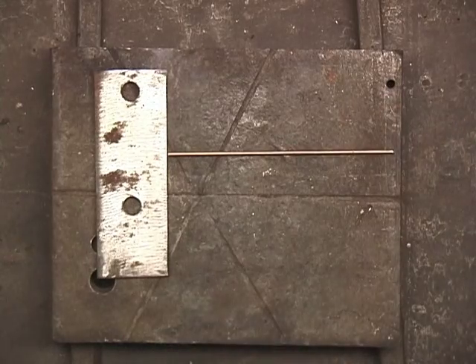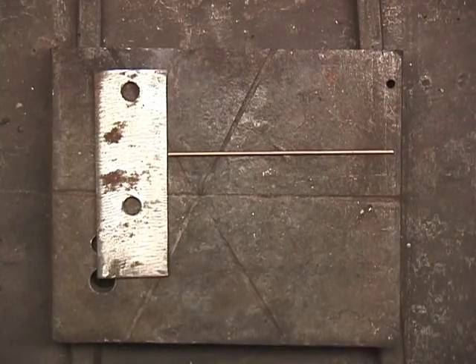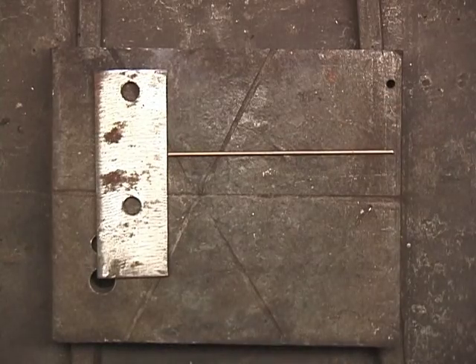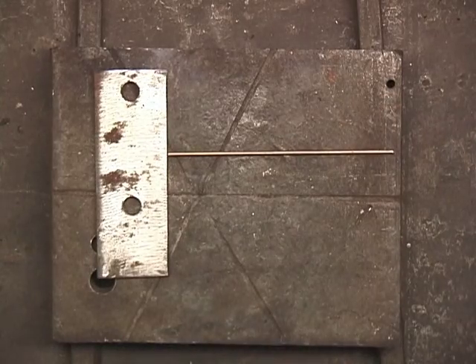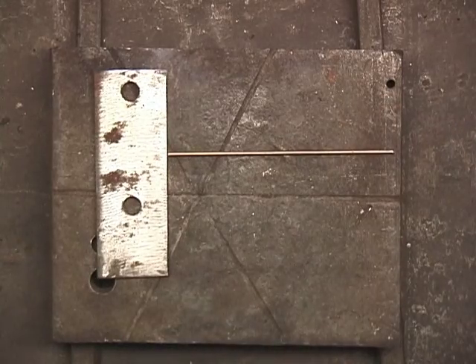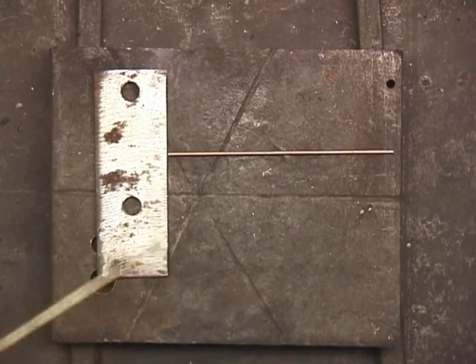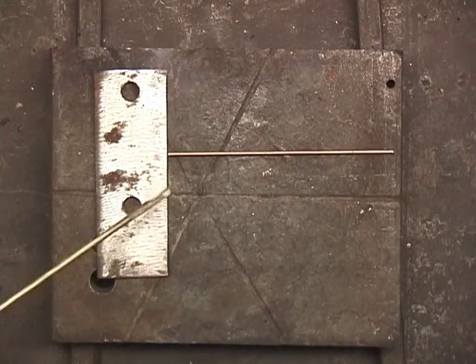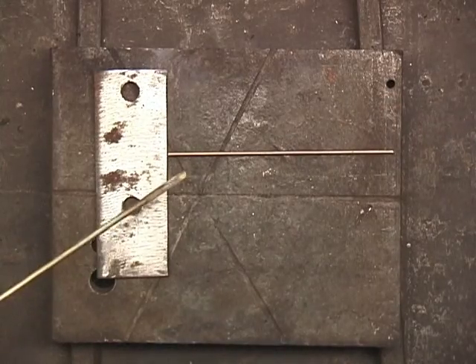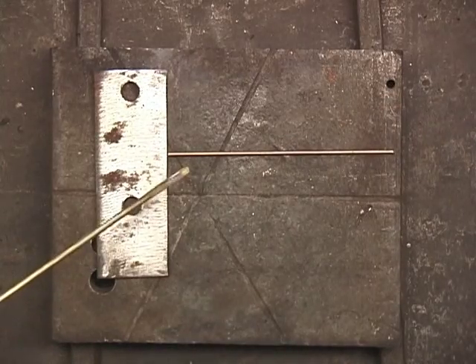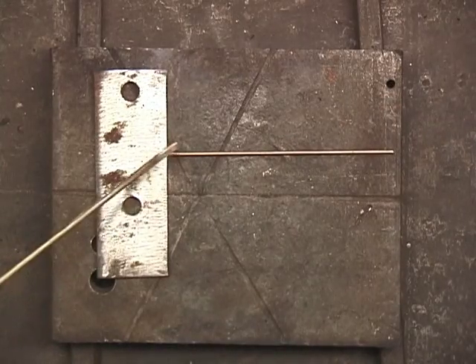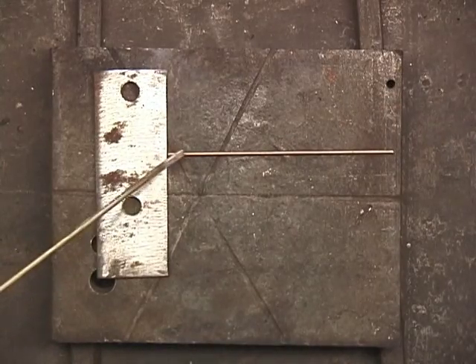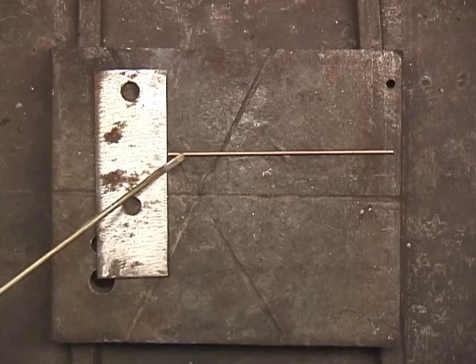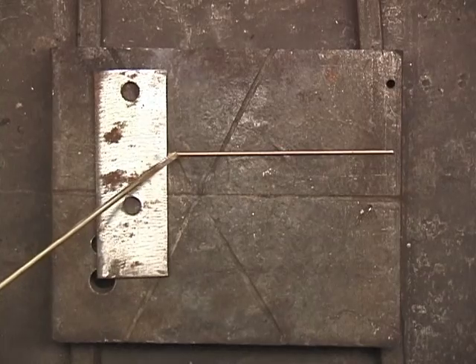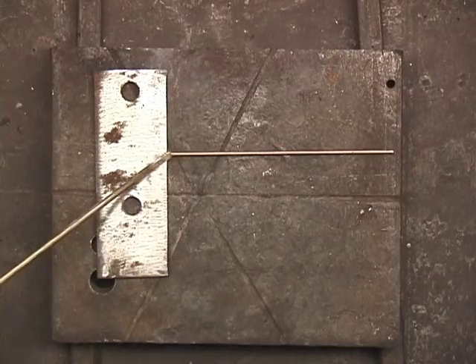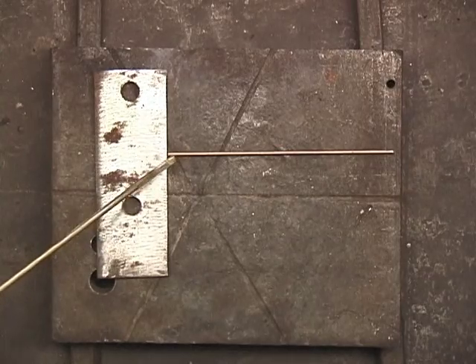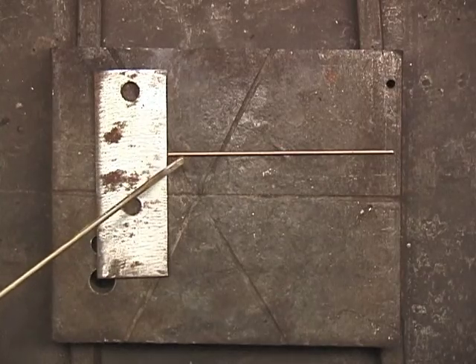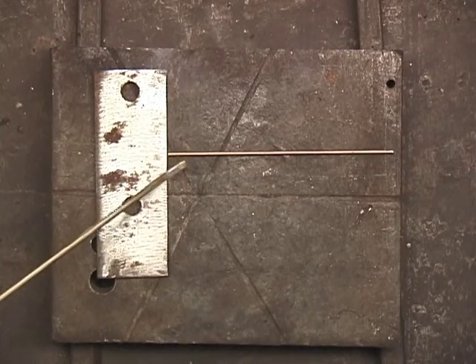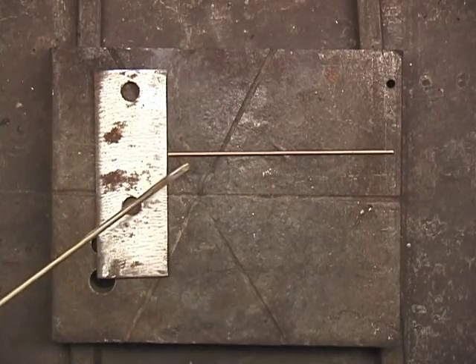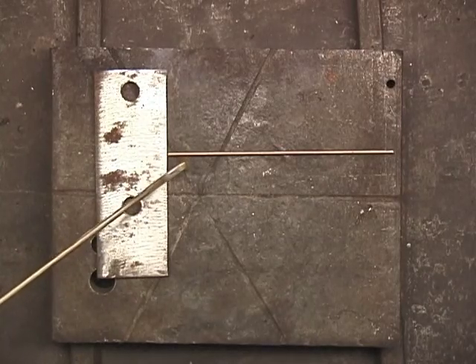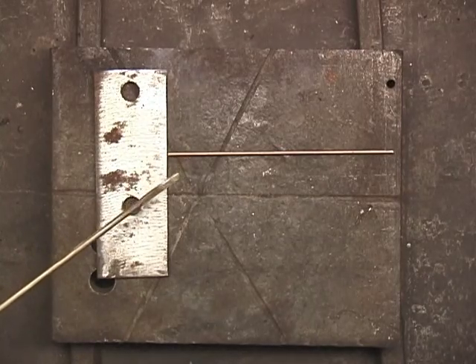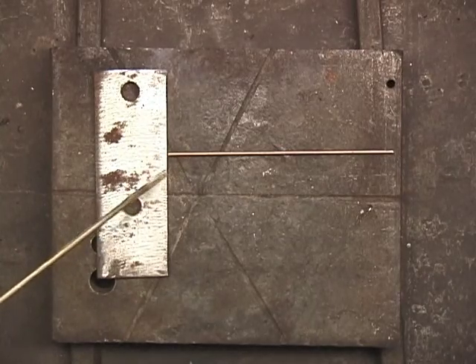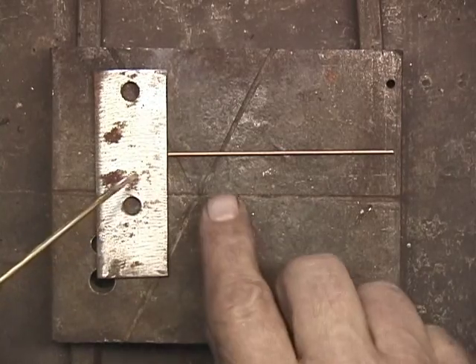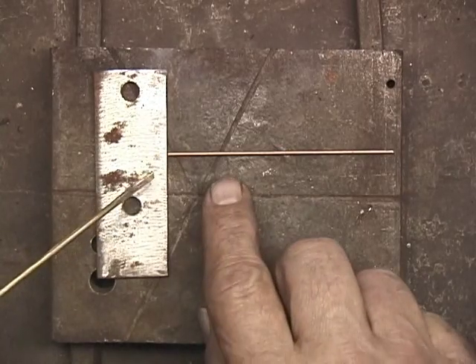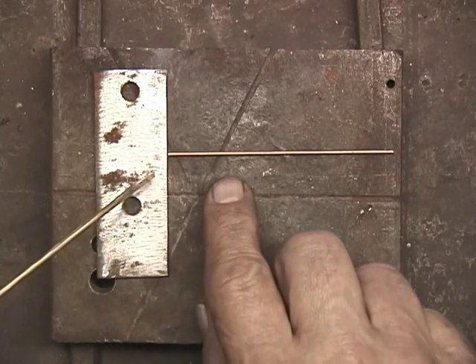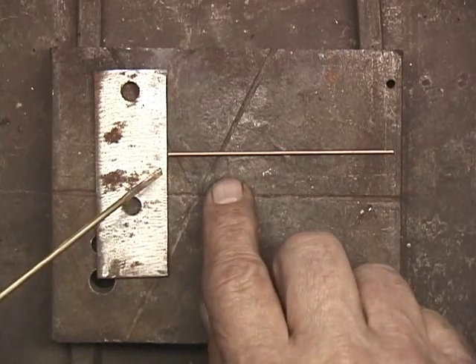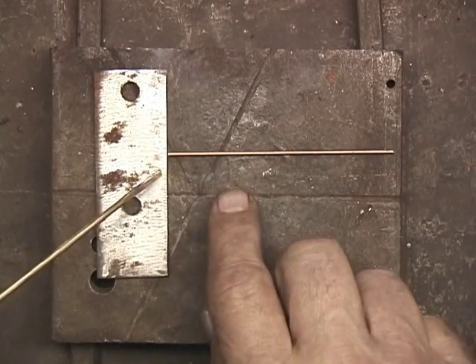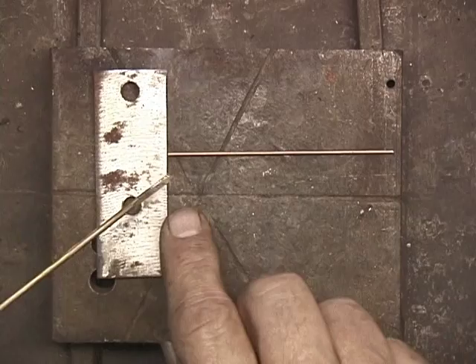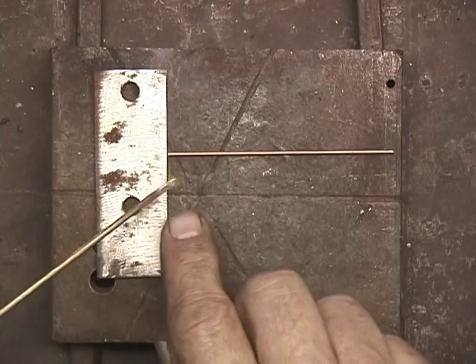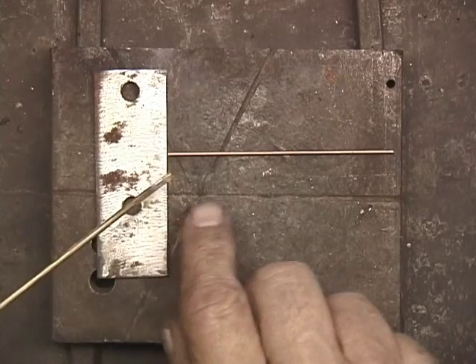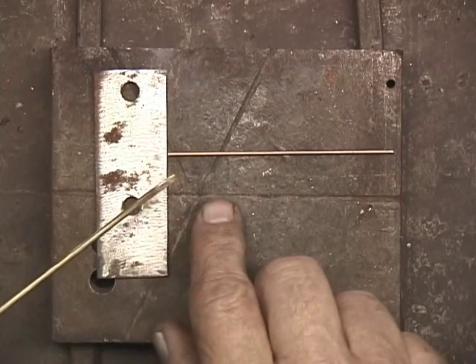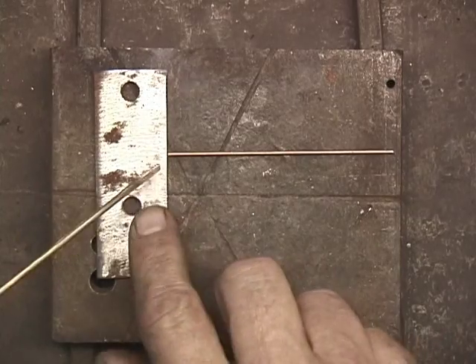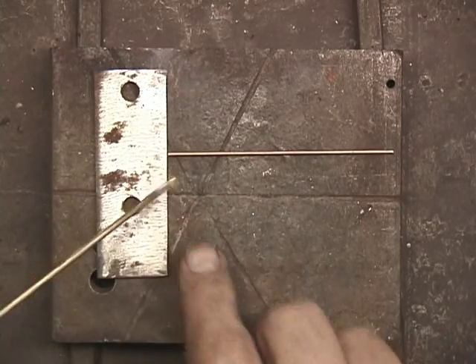One of the first things that I do is I'll use this brazing rod here as a shield to shield the 1/16th inch so that it doesn't get as much heat.